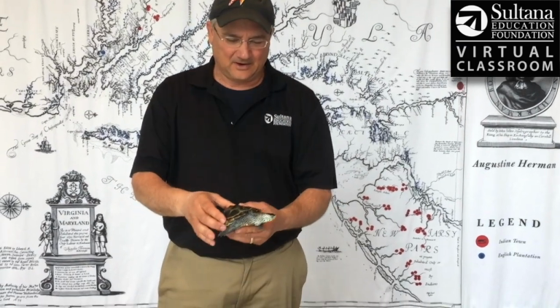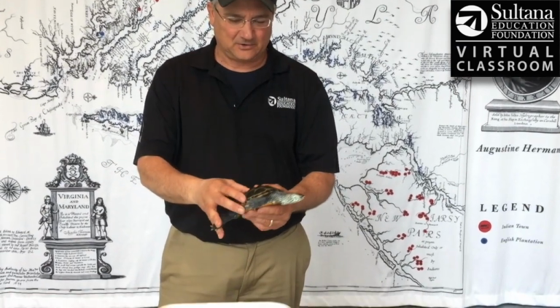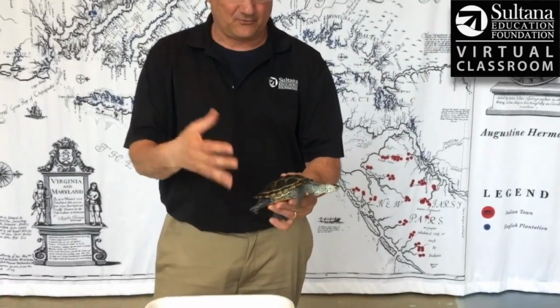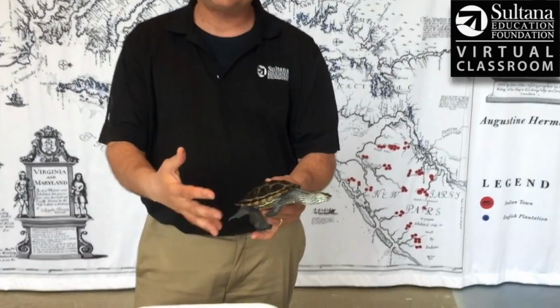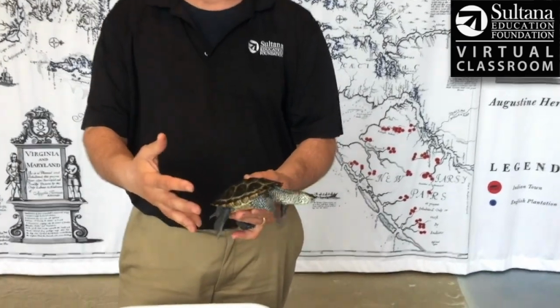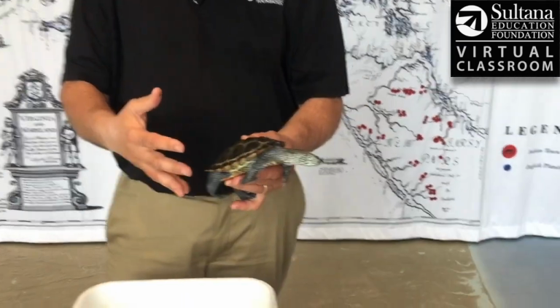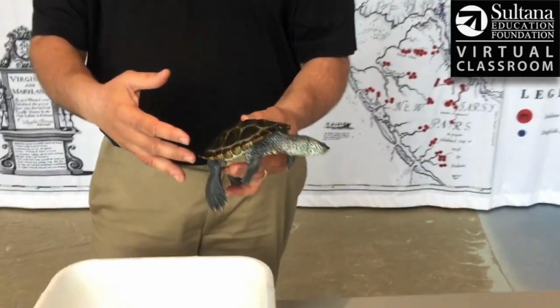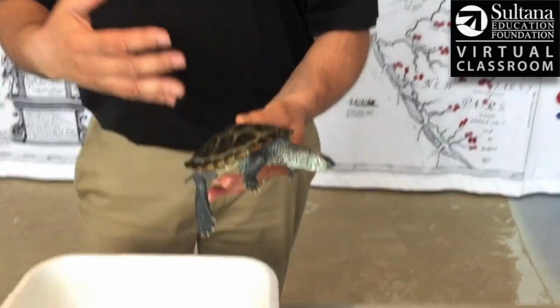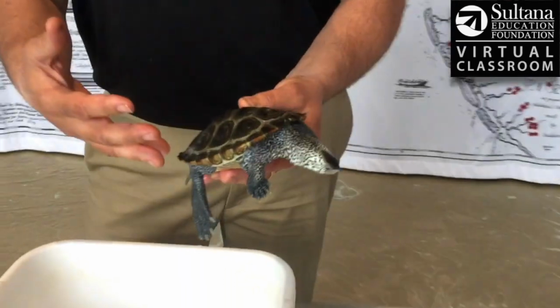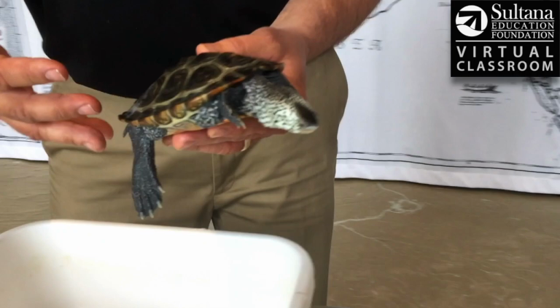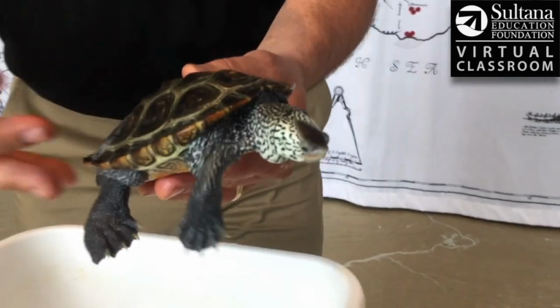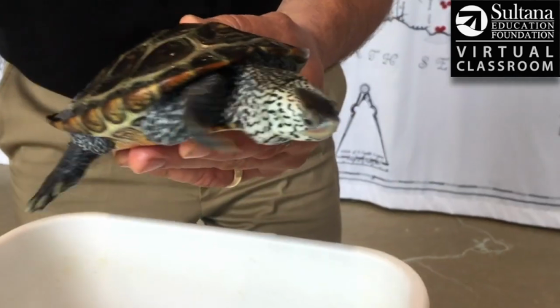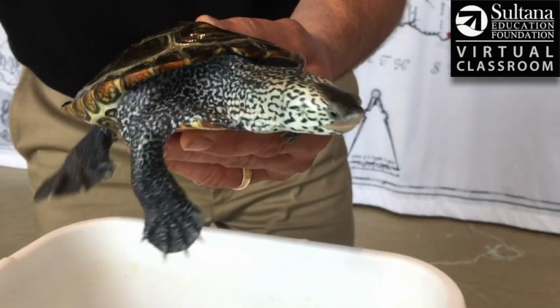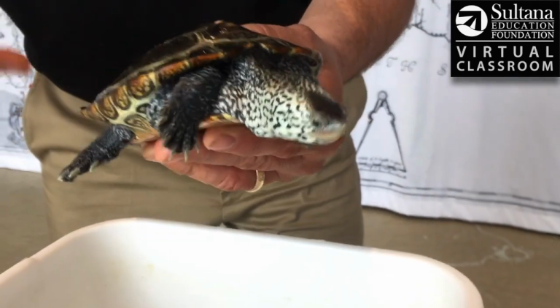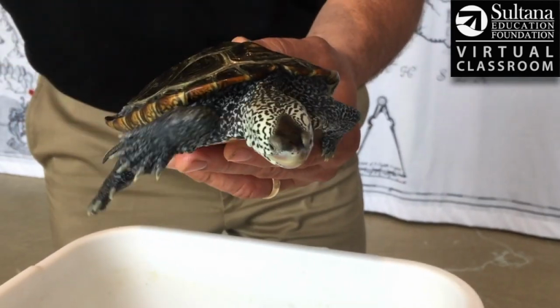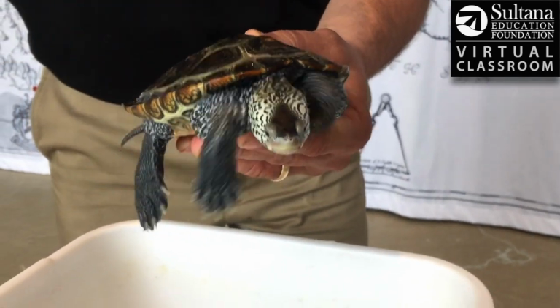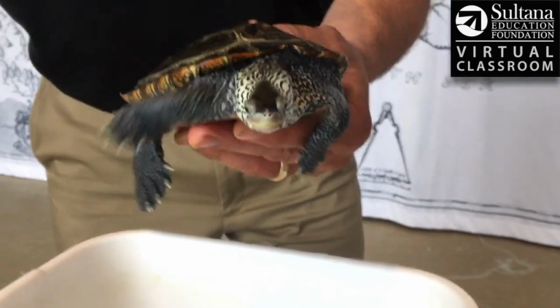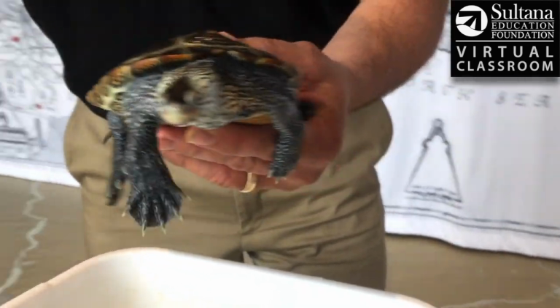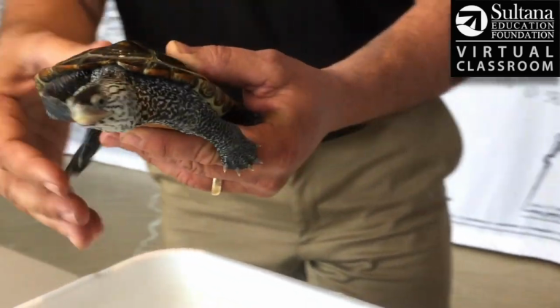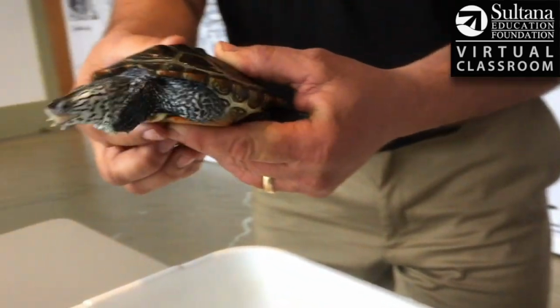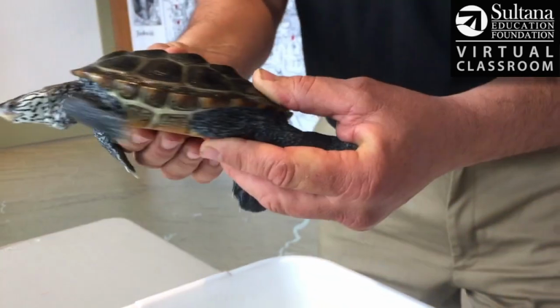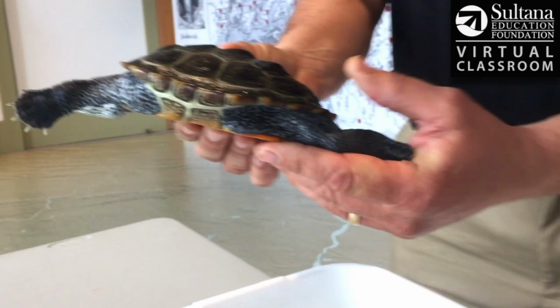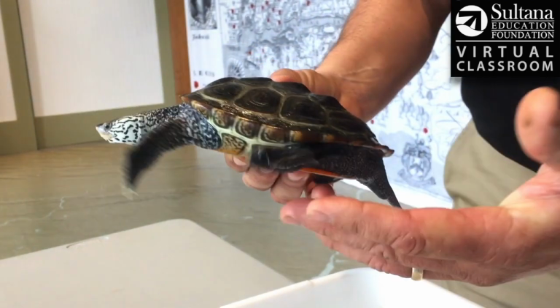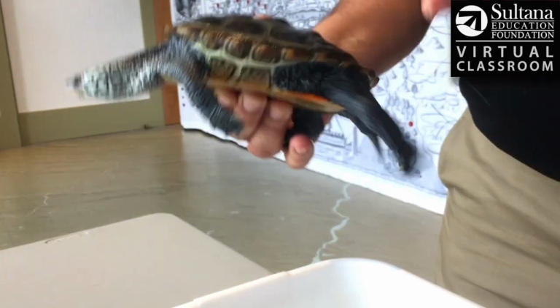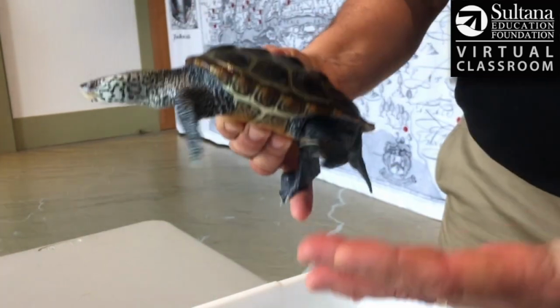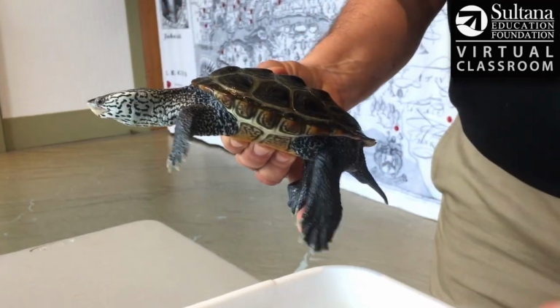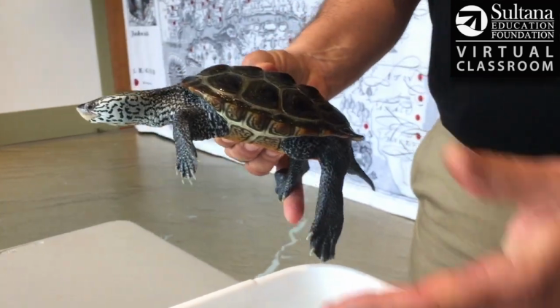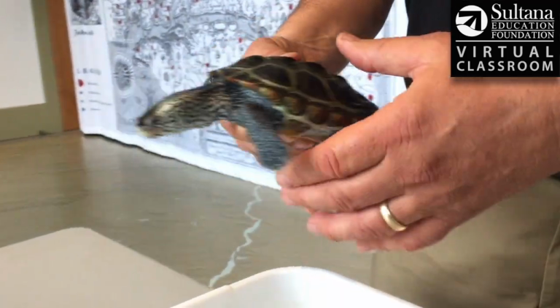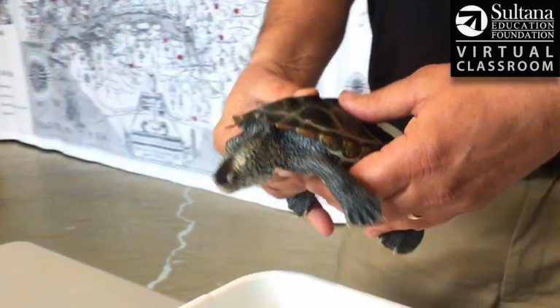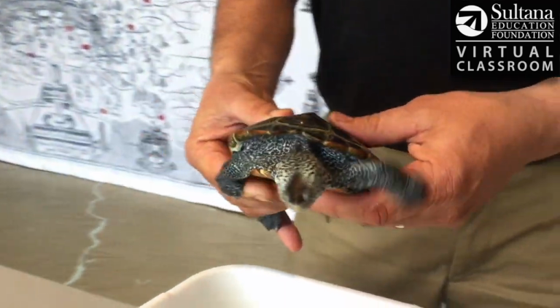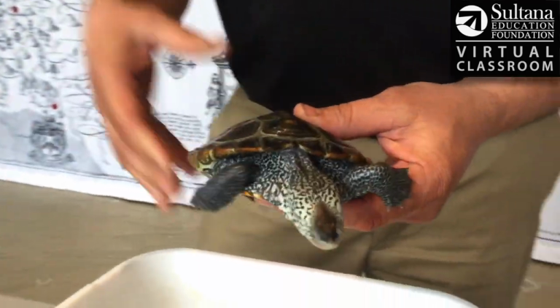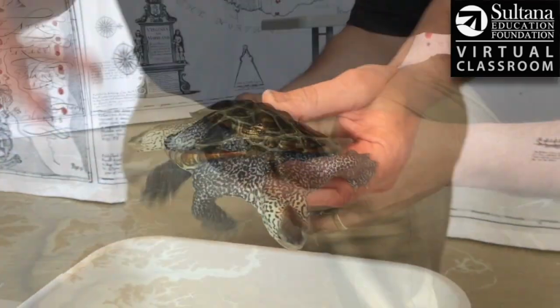A turtle is a reptile, which means they're cold-blooded. So when the weather's warmer, their body temperature goes up and they become more active. During the cold weather months, their body temperature is going to go down and they become almost dormant.